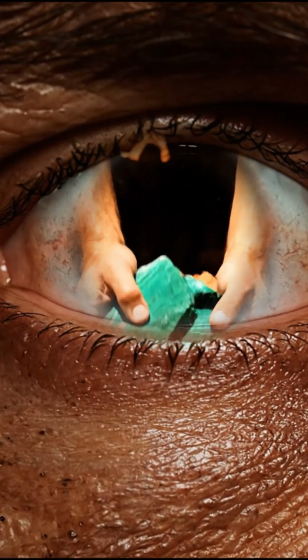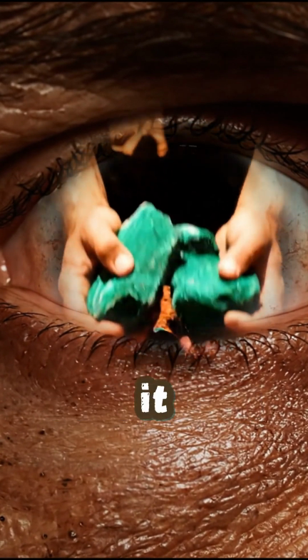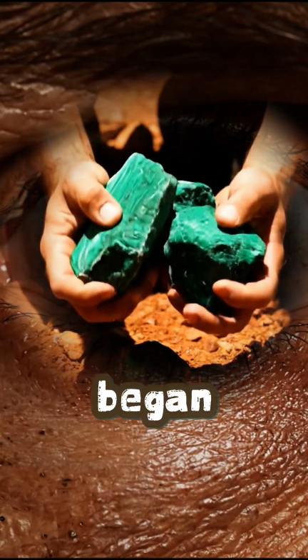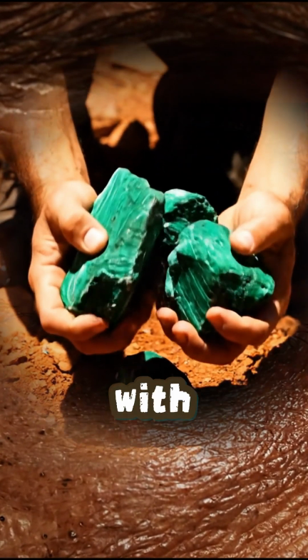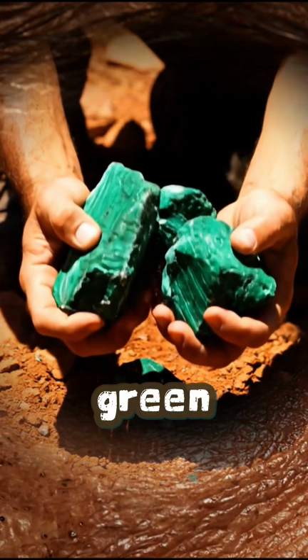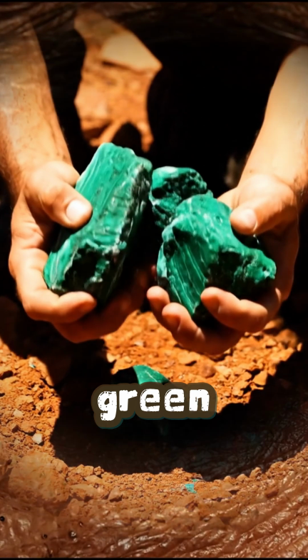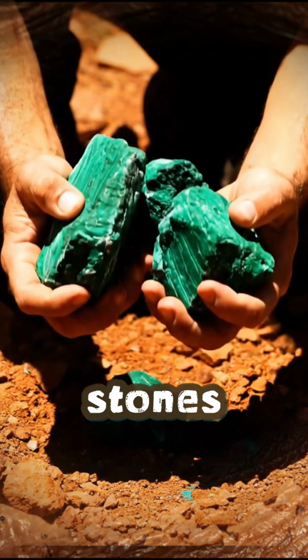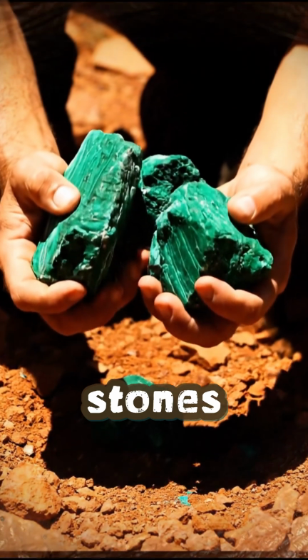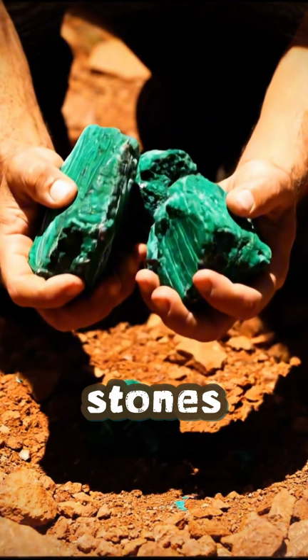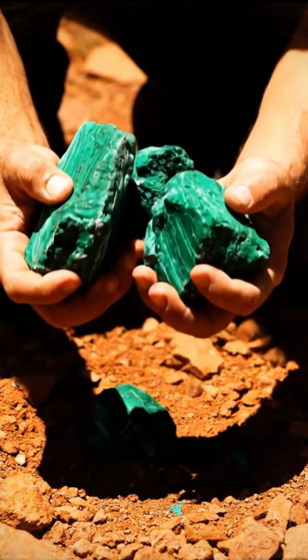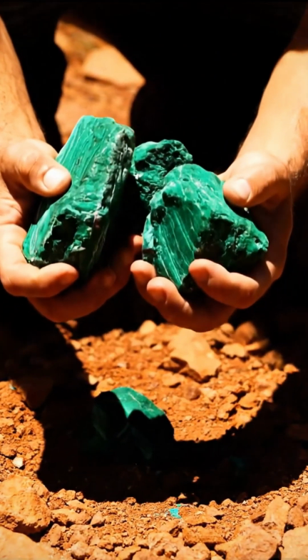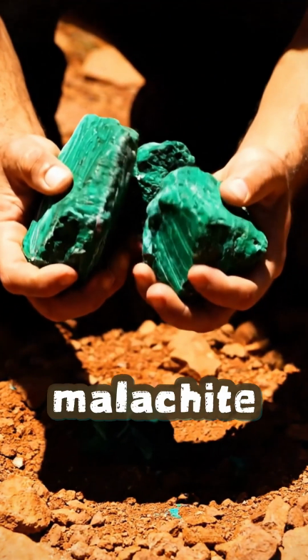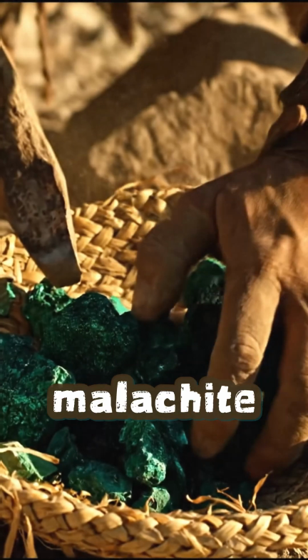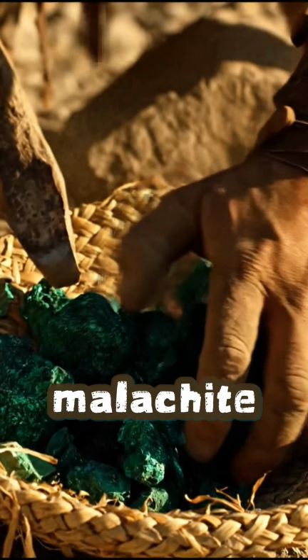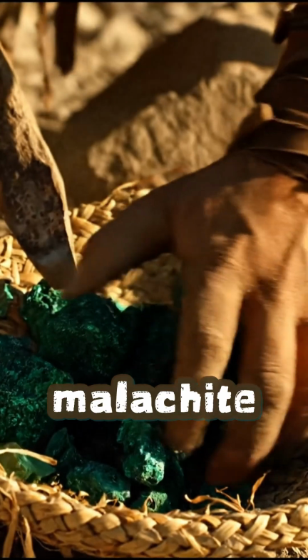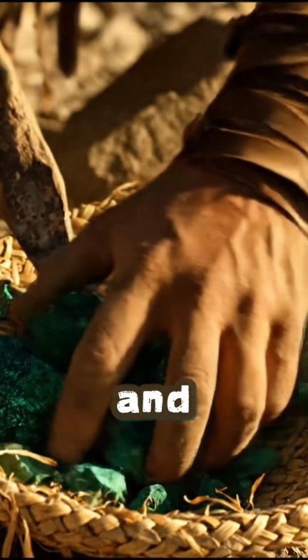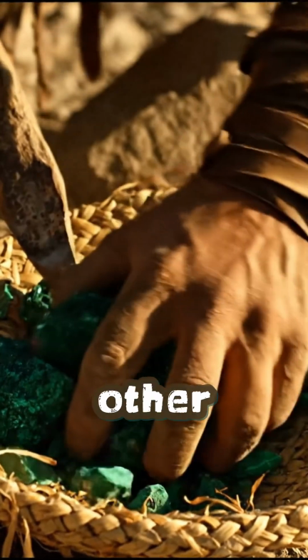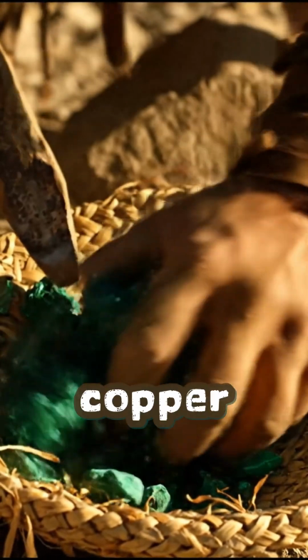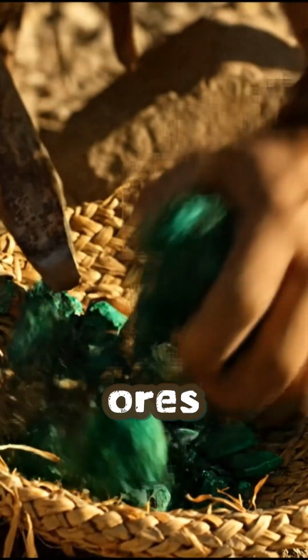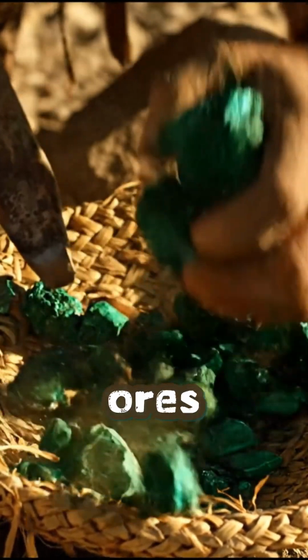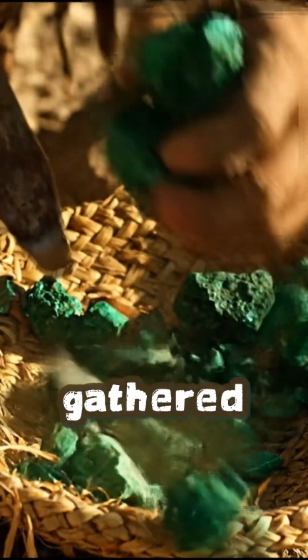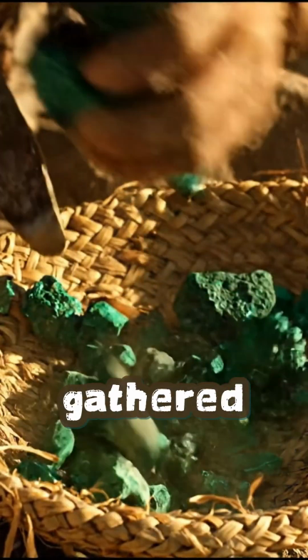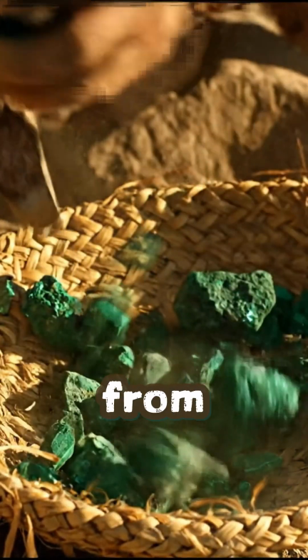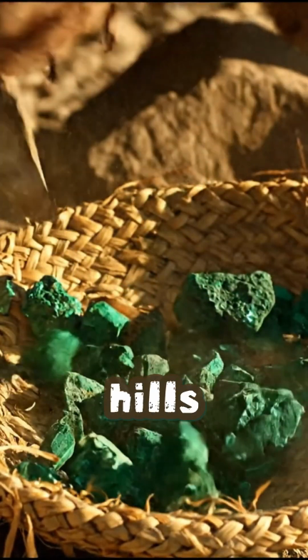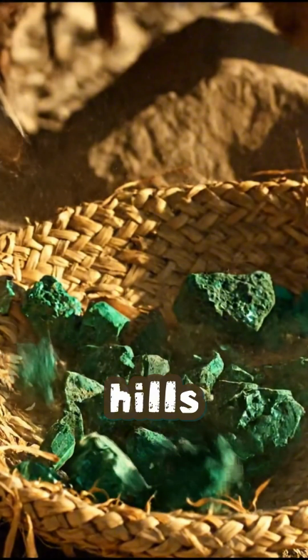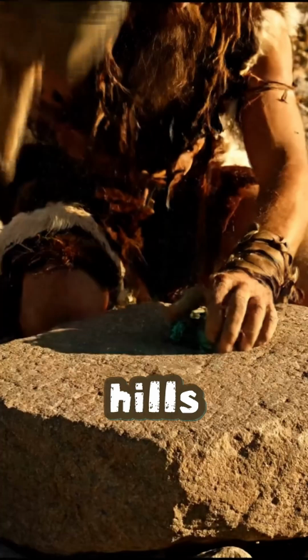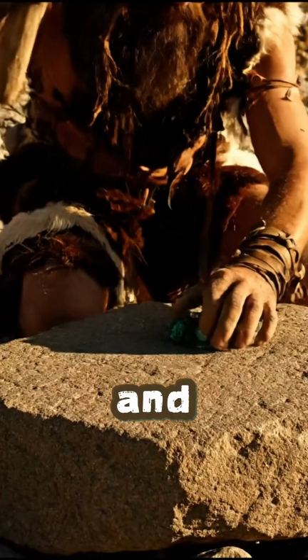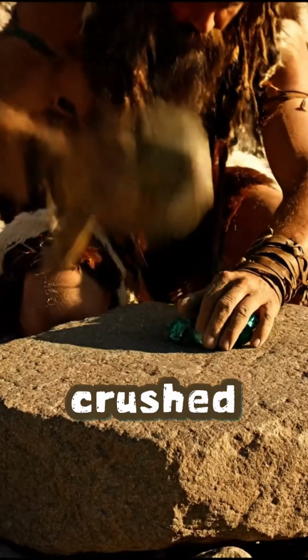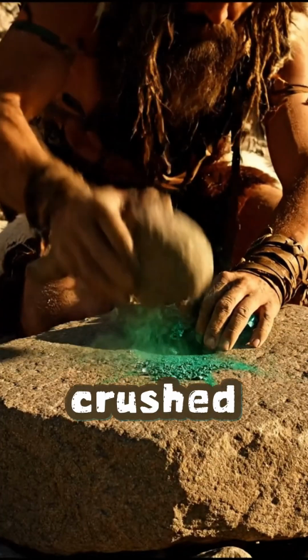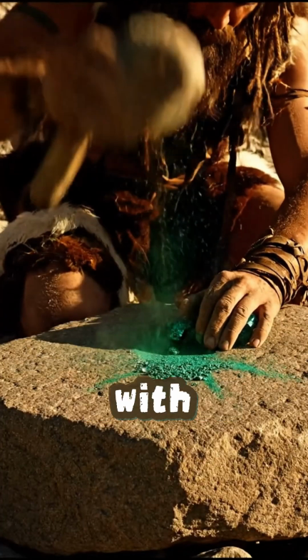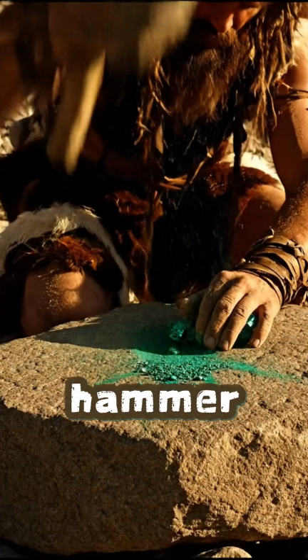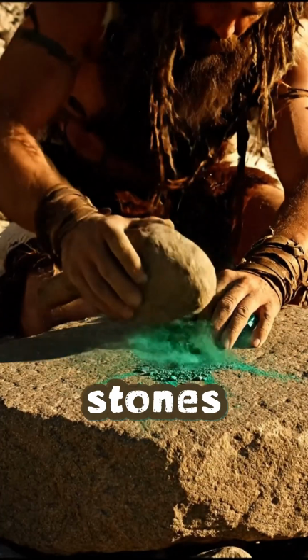It began with green stones. Malachite and other copper ores gathered from the hills and crushed with hammer stones.